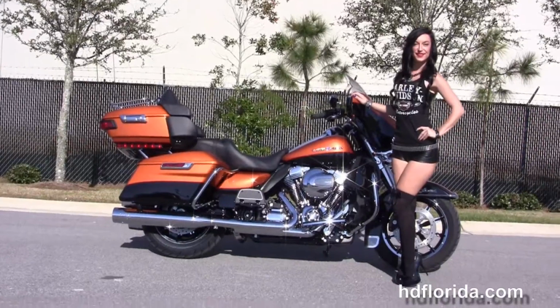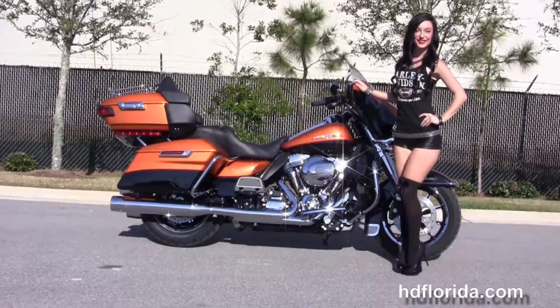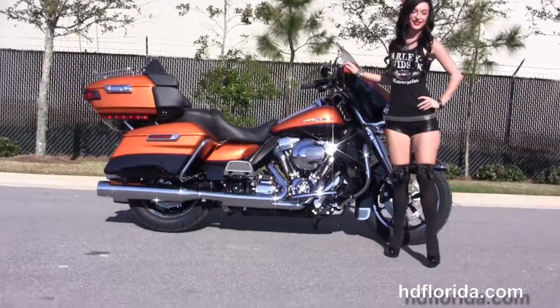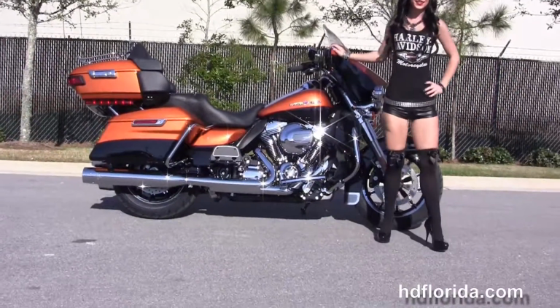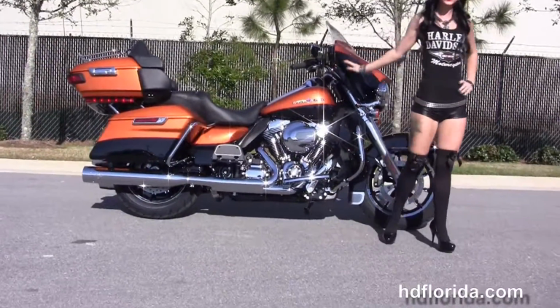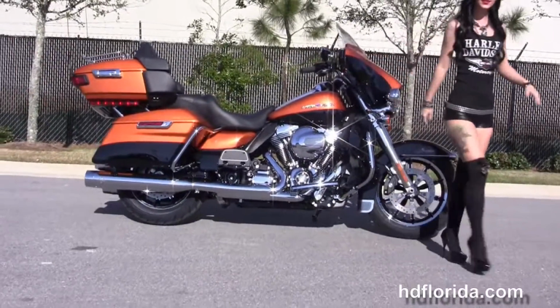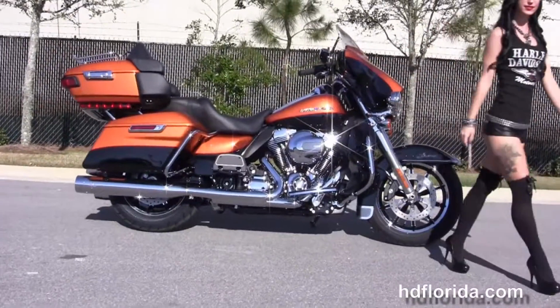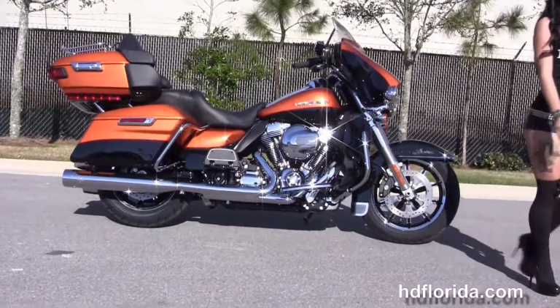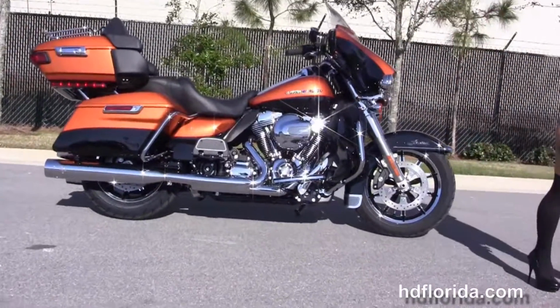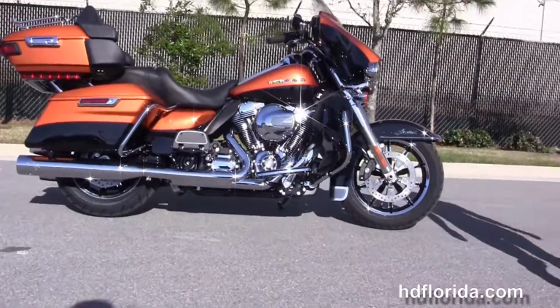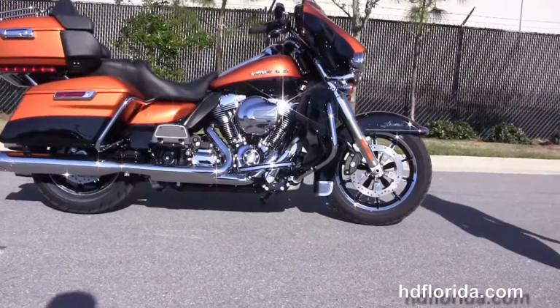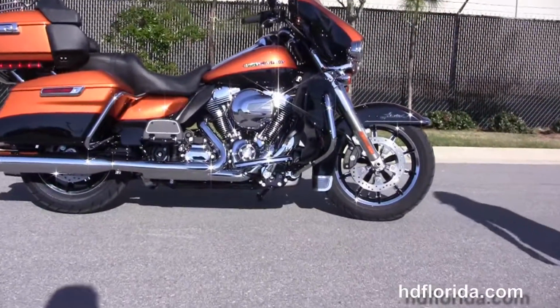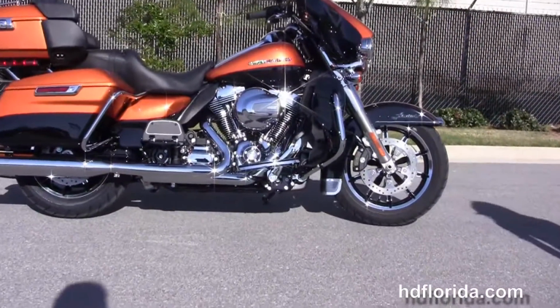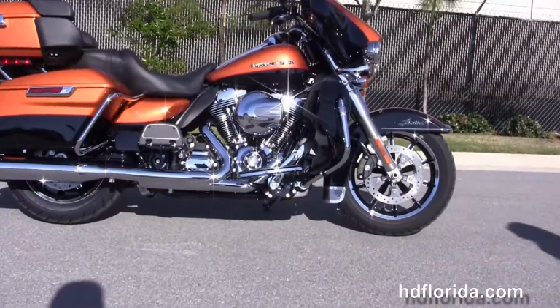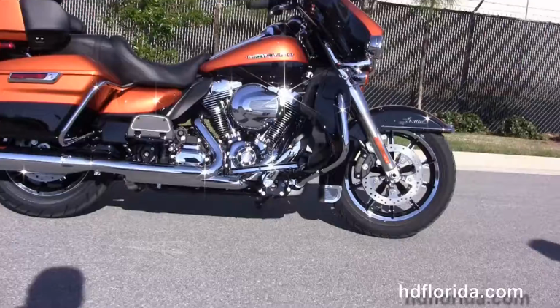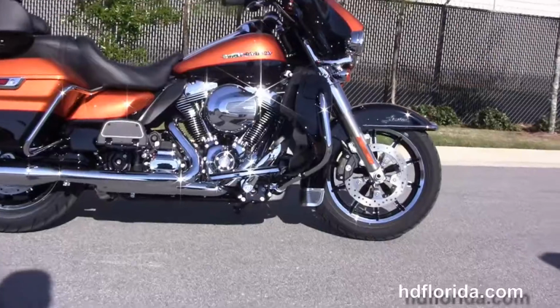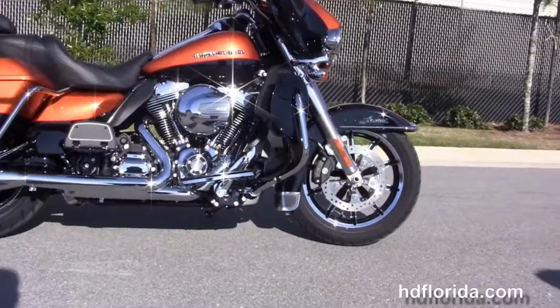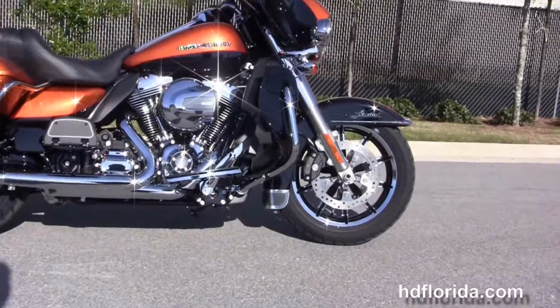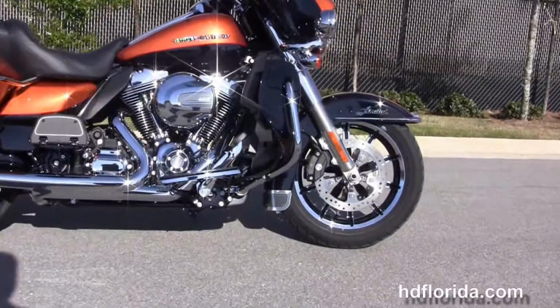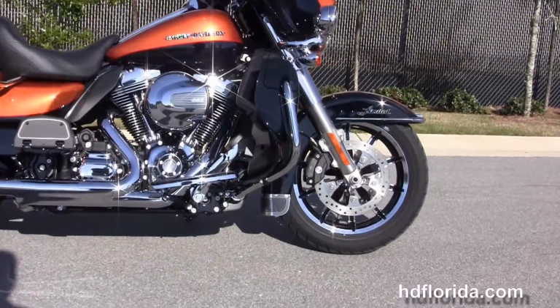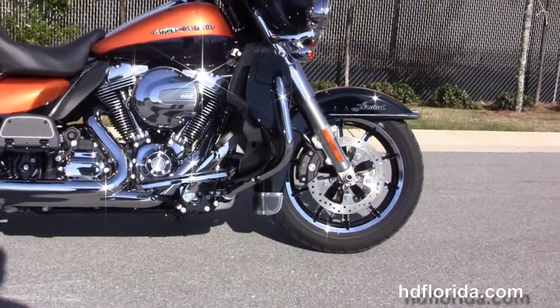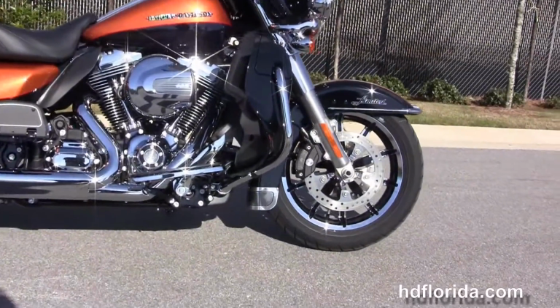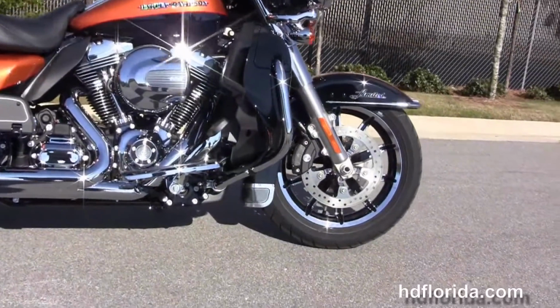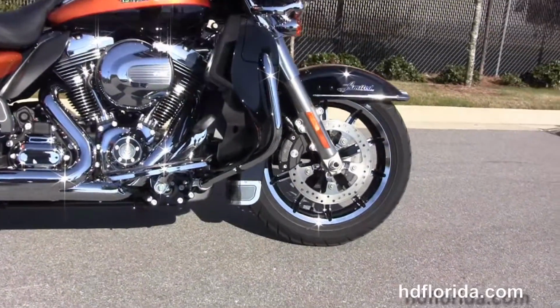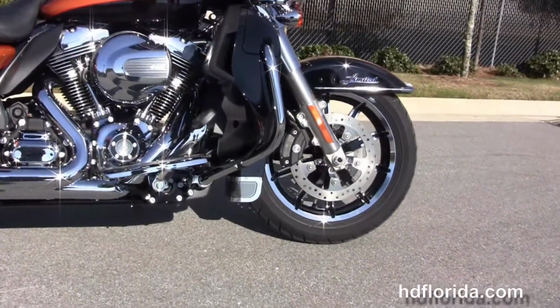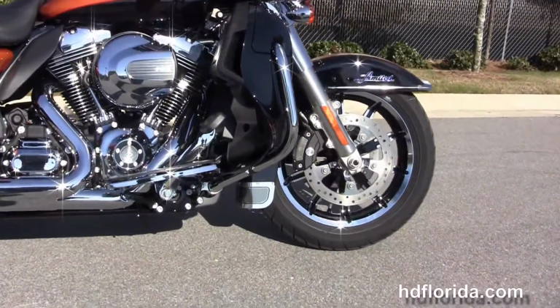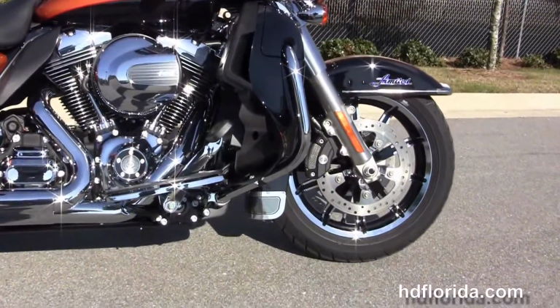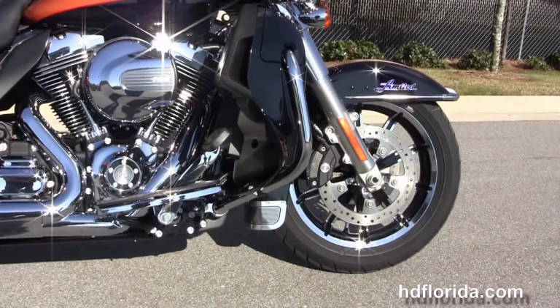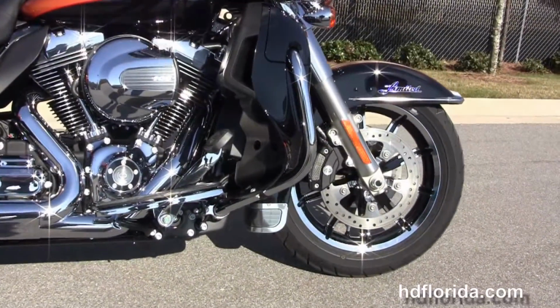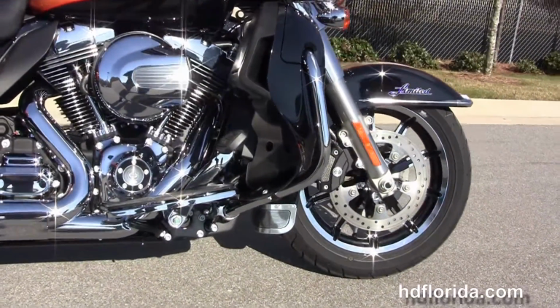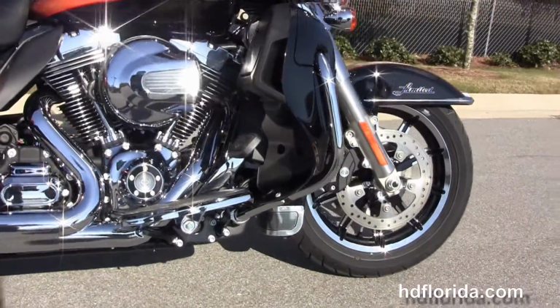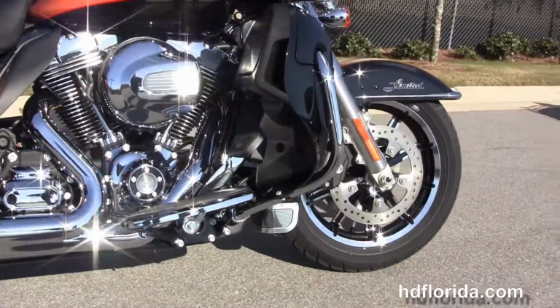This Limited starts out with chrome and black 17 inch color wheels, floating rotors and four piston Brembo calipers. It's got the low profile front fender and the 49 millimeter front forks.